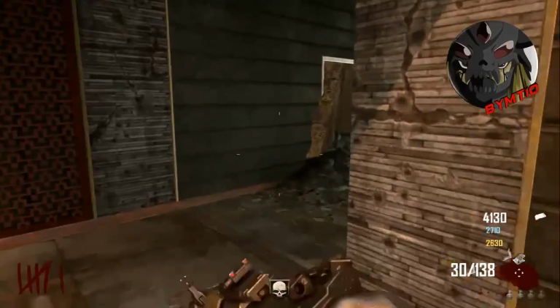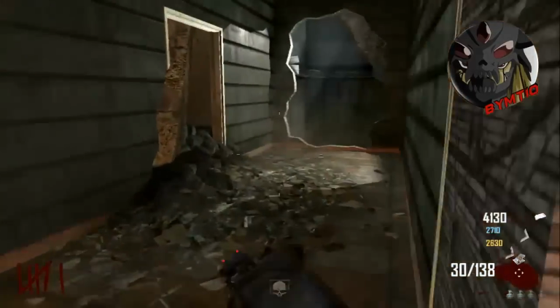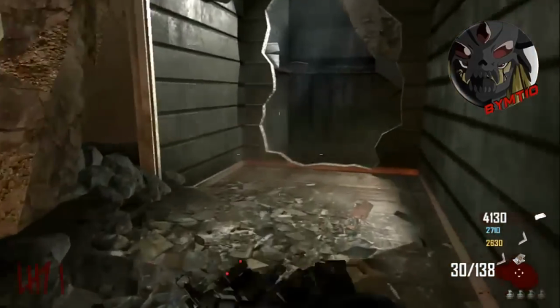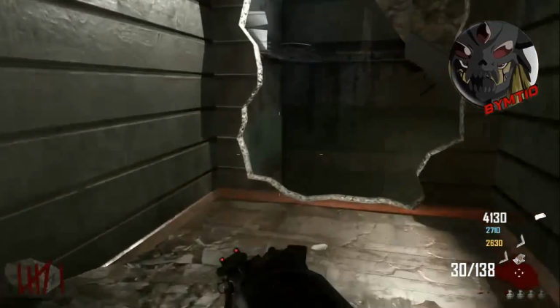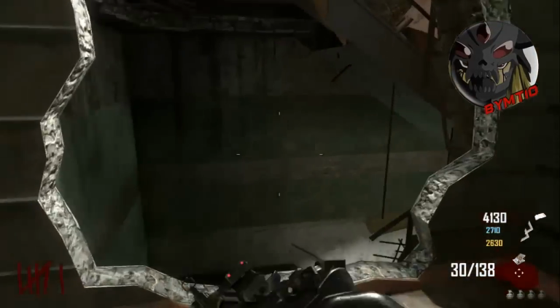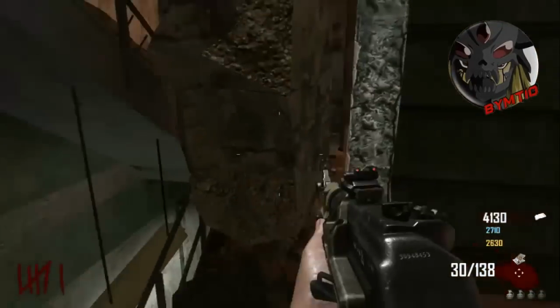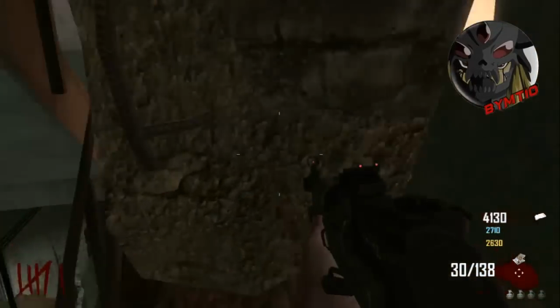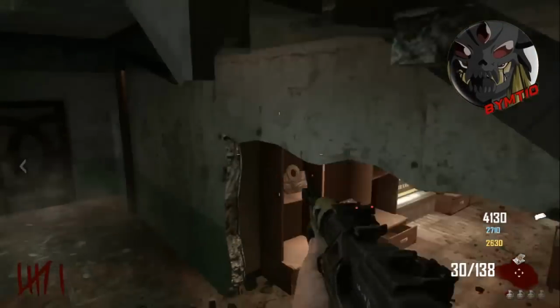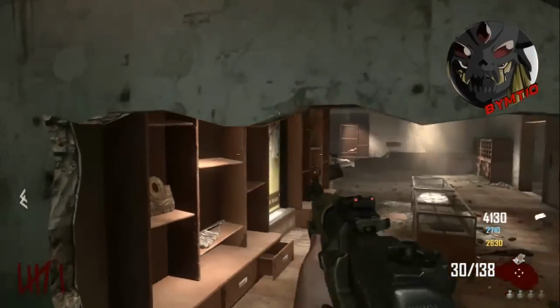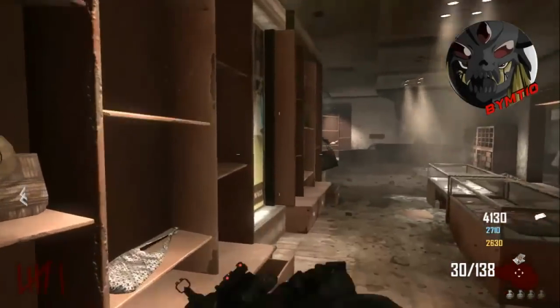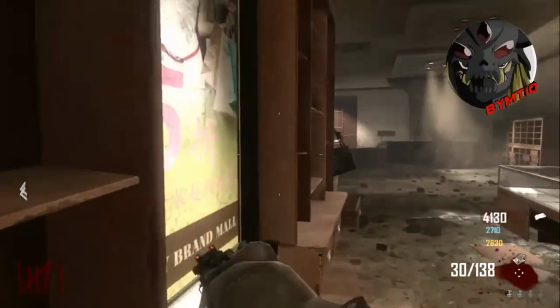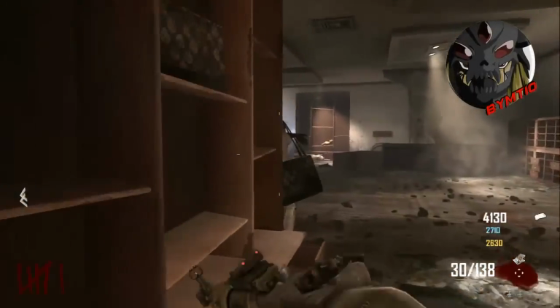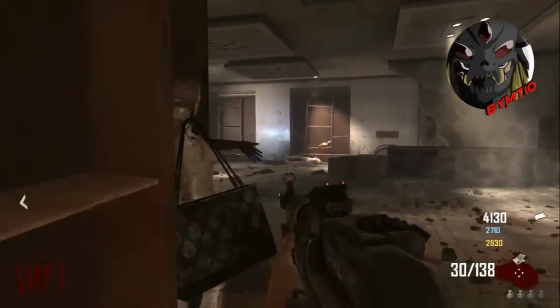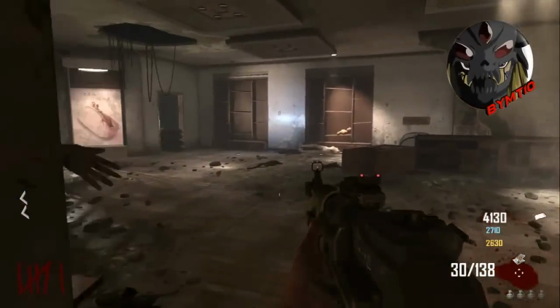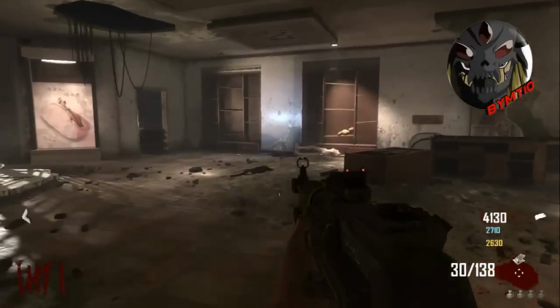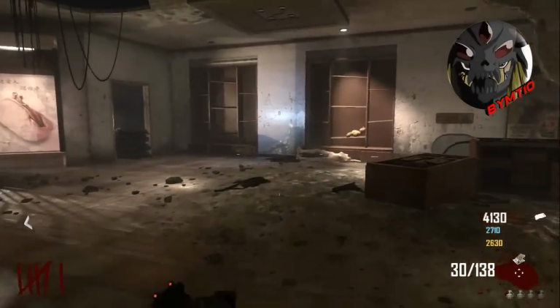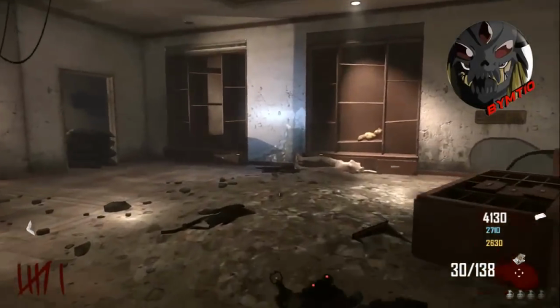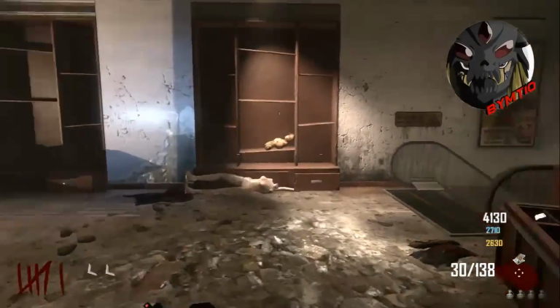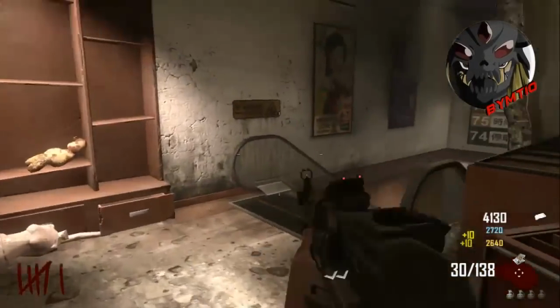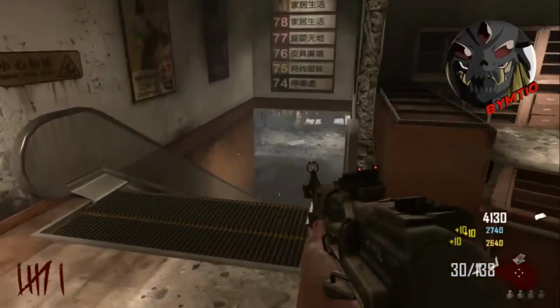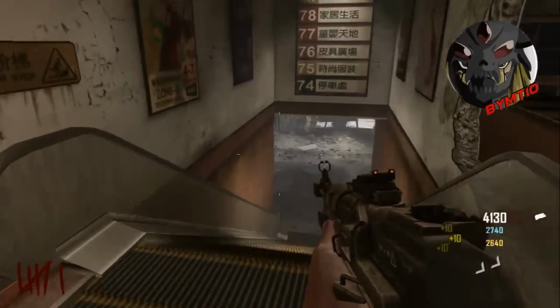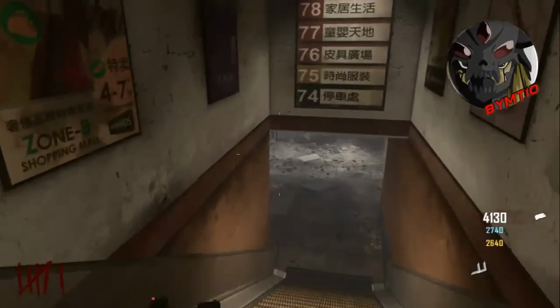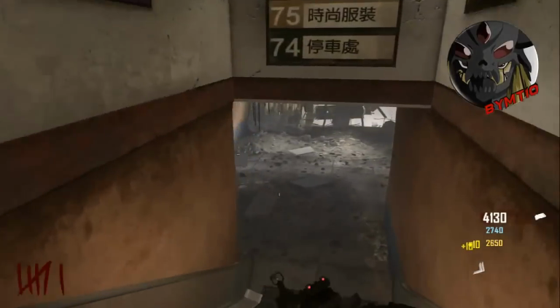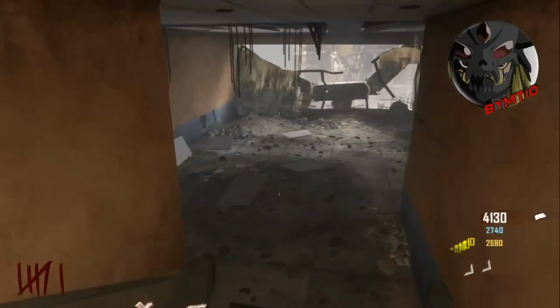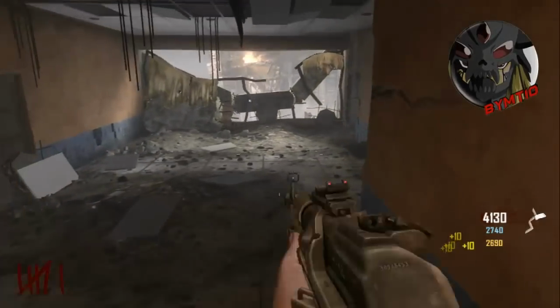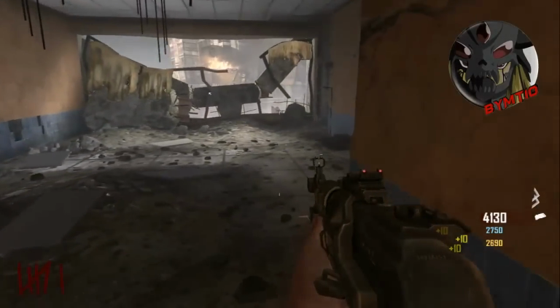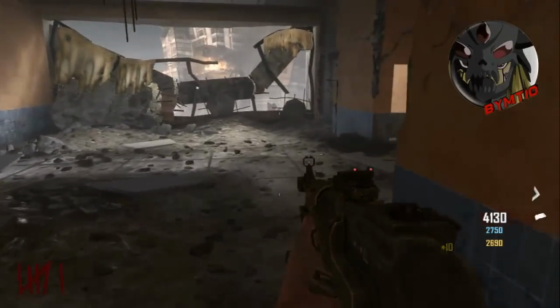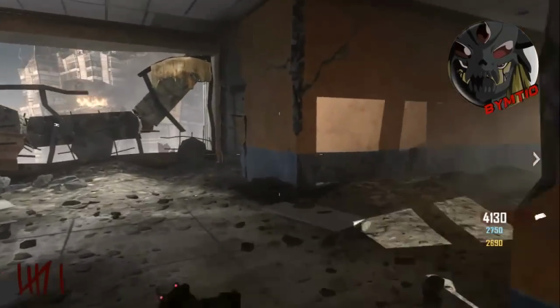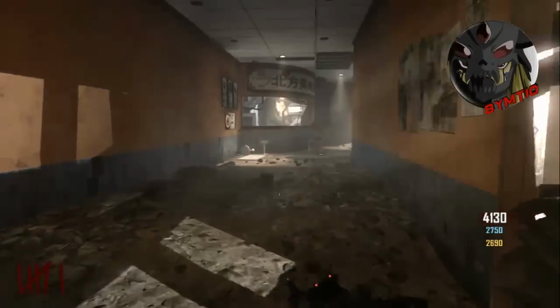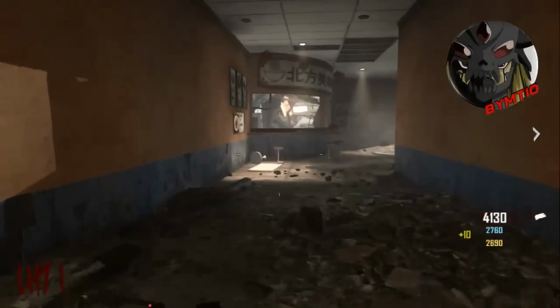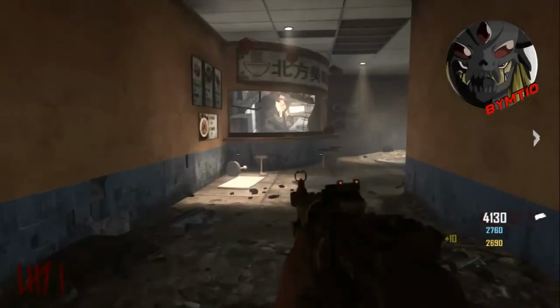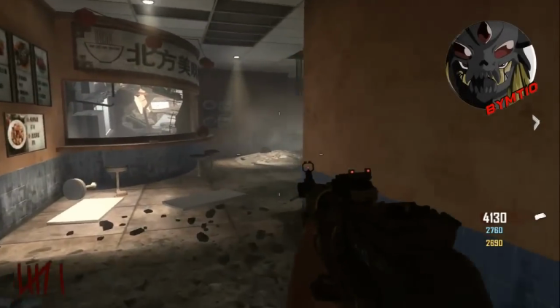Muy buenas a todos, soy Bayemt10 y hoy os traigo un nuevo truco en el mapa de This Rise para crear una montonación zombie y subirnos en el agujero que hay en la parte del que va.